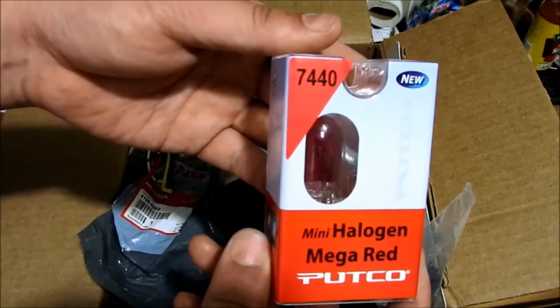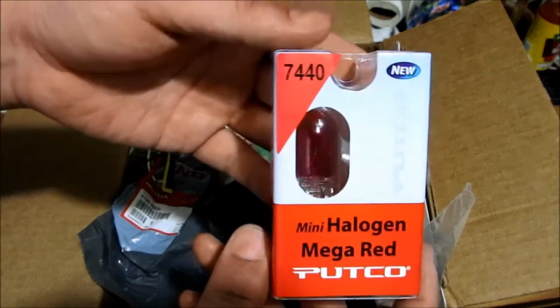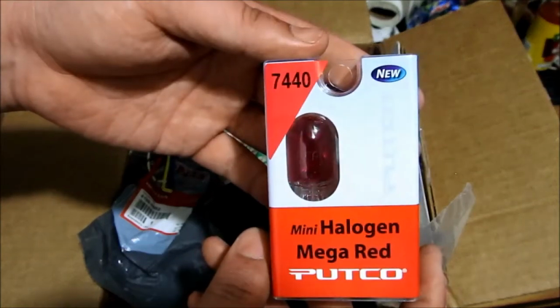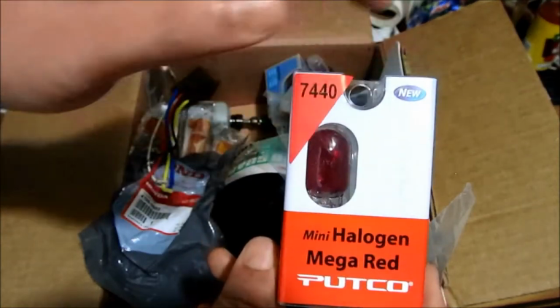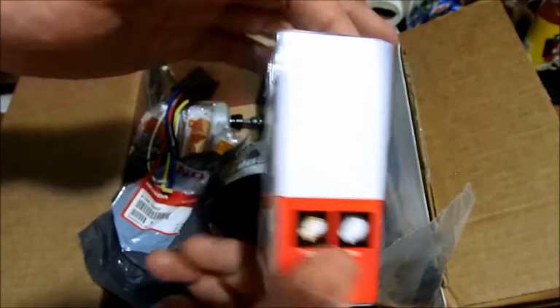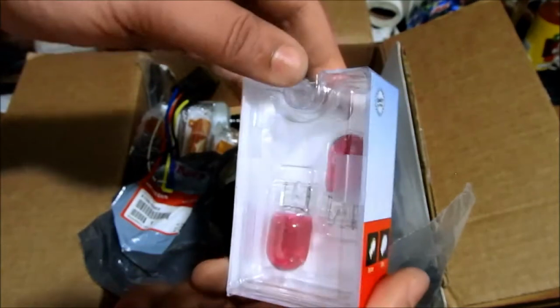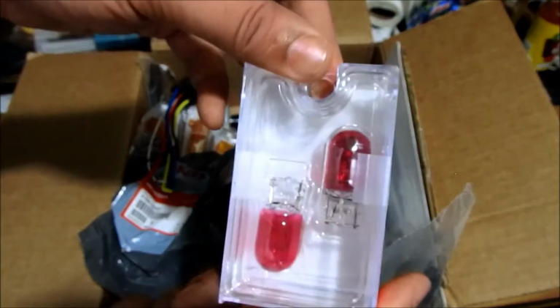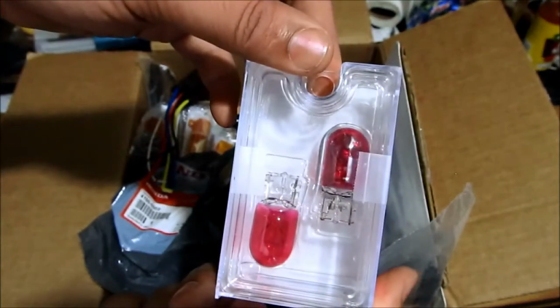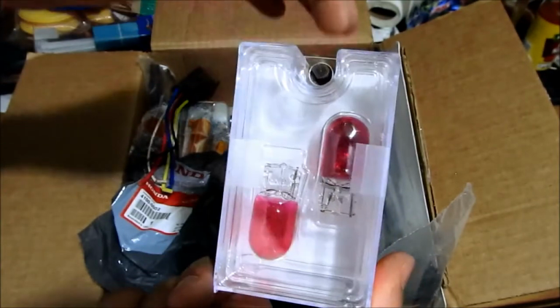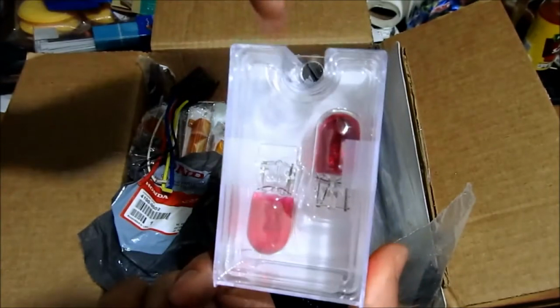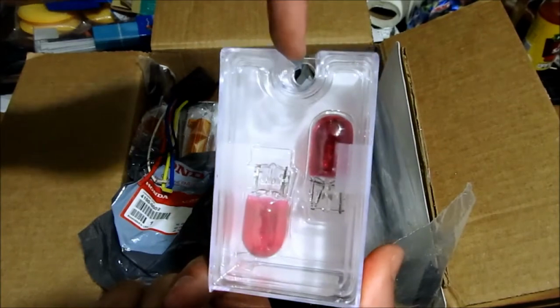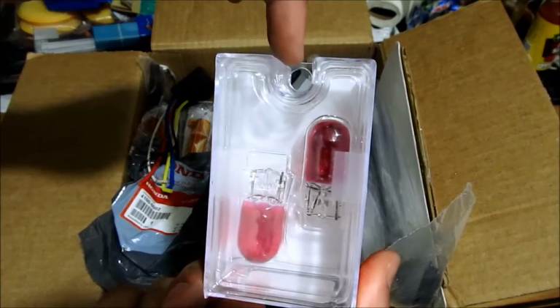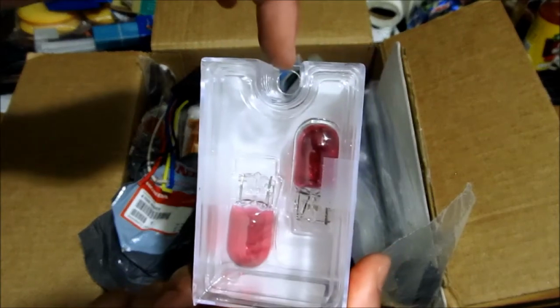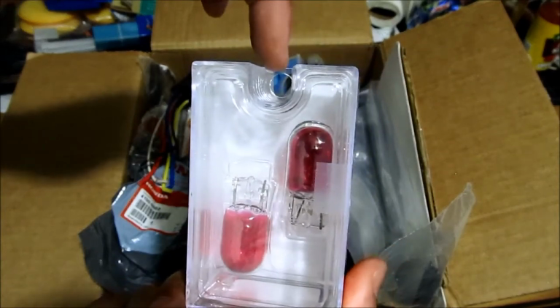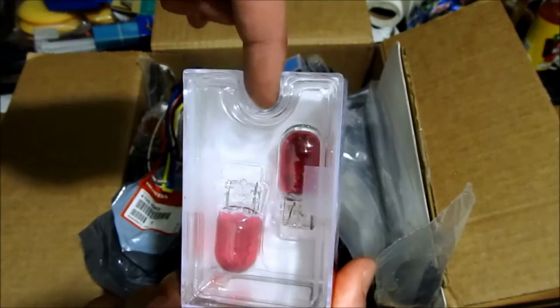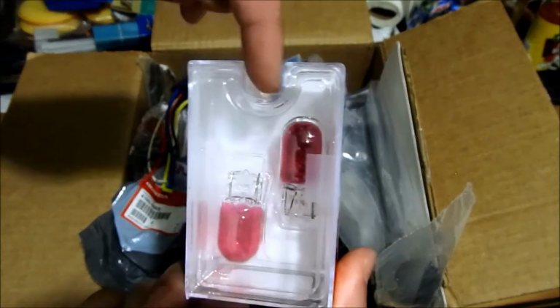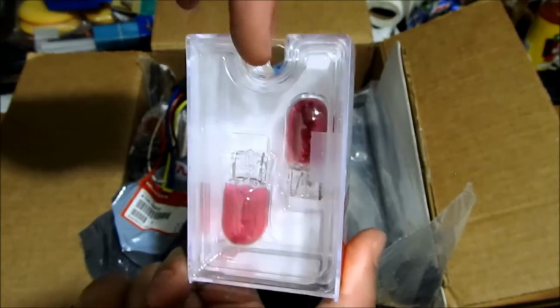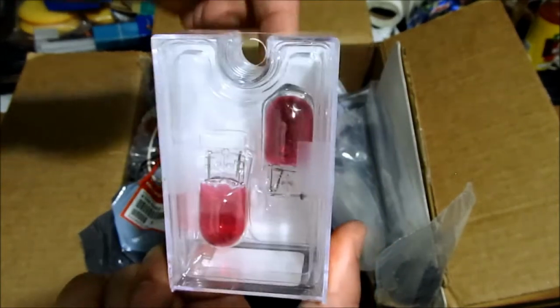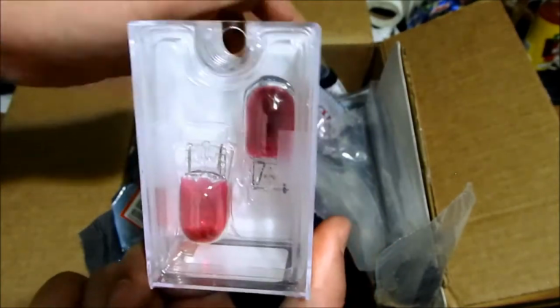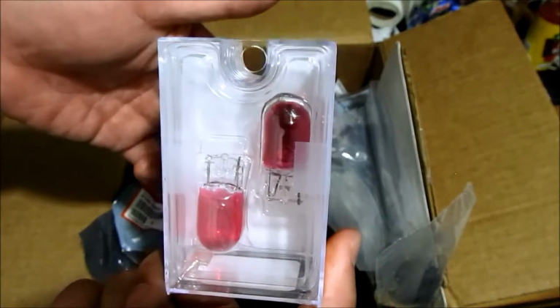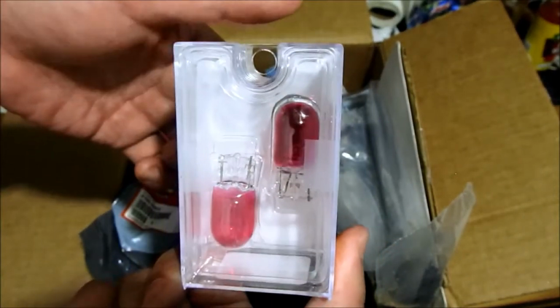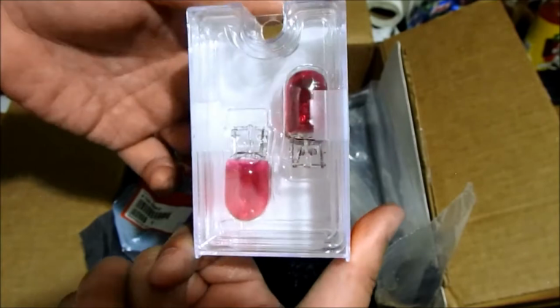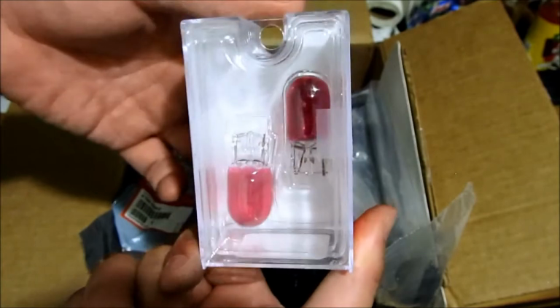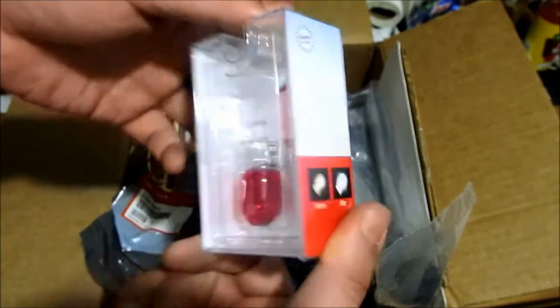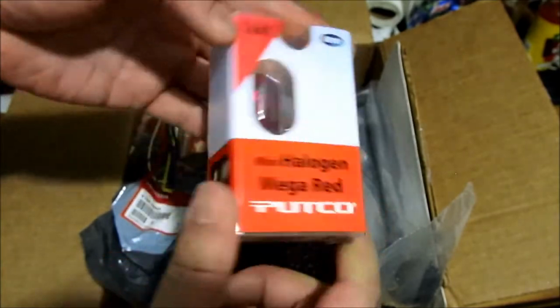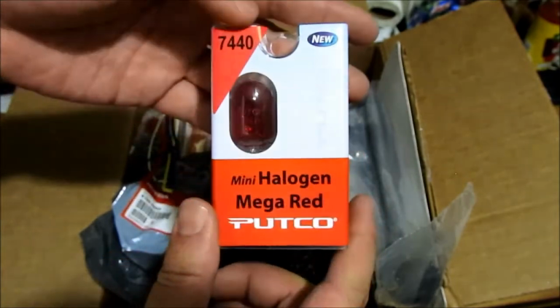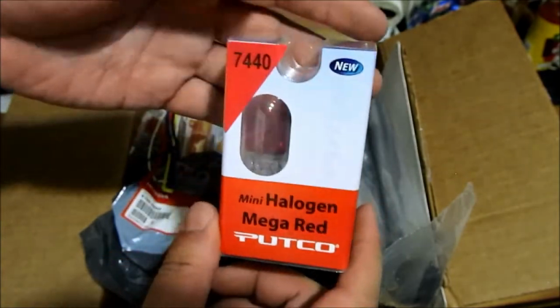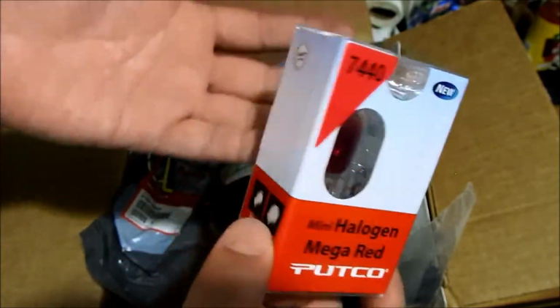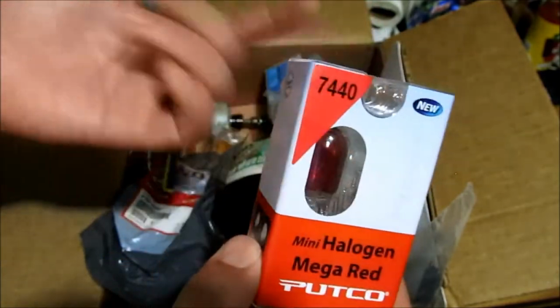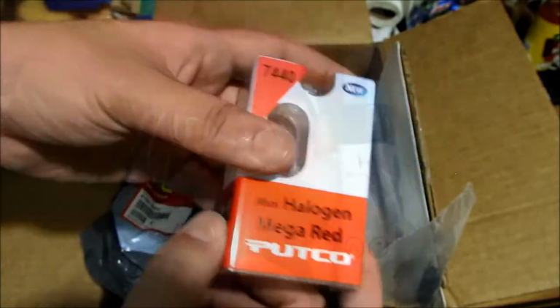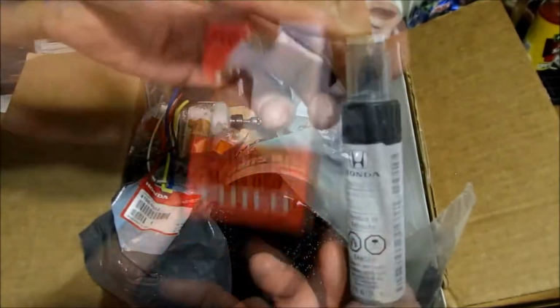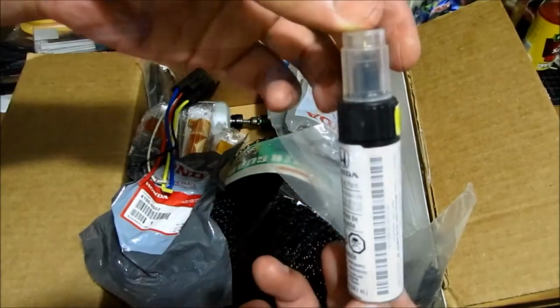This Putco one is the red incandescent bulb. Right now I have the EX LED turn signals — I want to do a comparison video with just the regular incandescent red bulbs to see what the light output difference is.